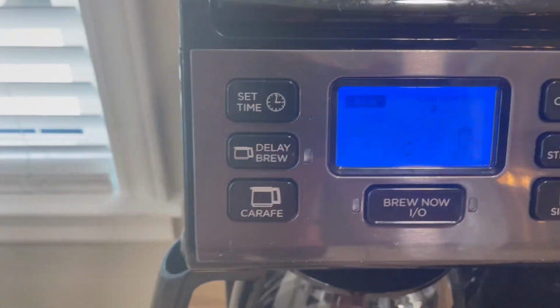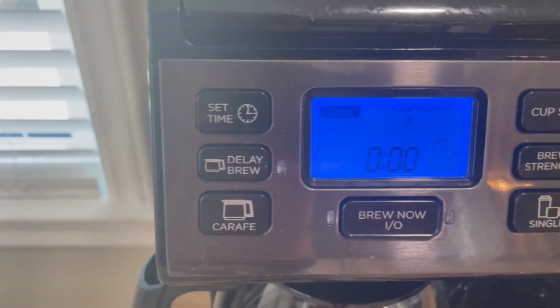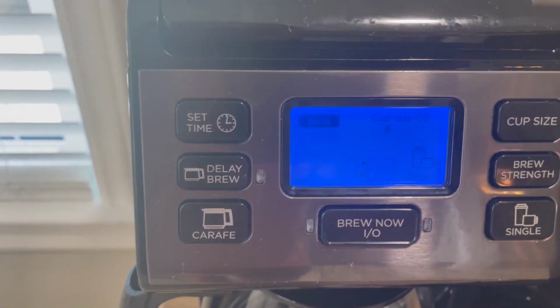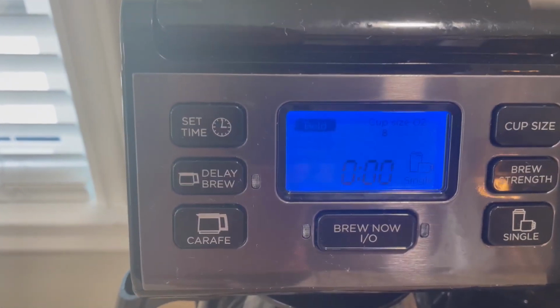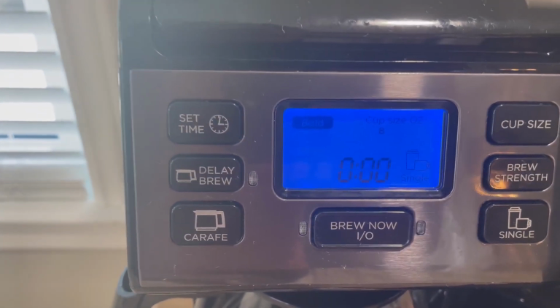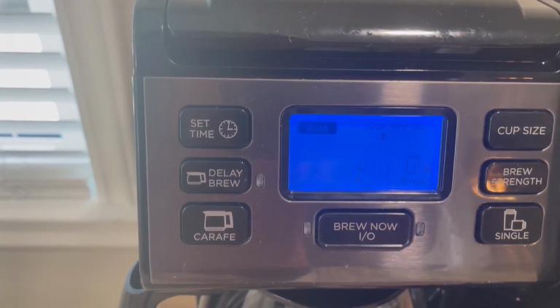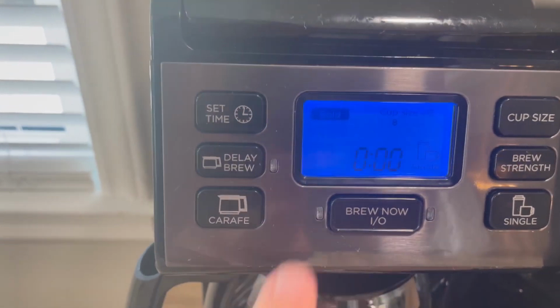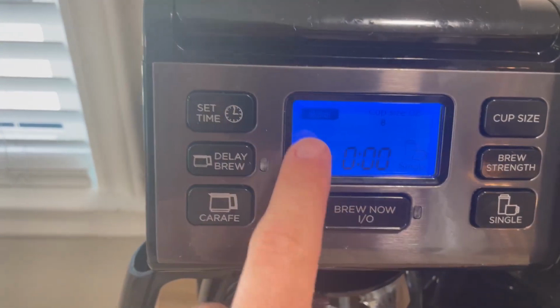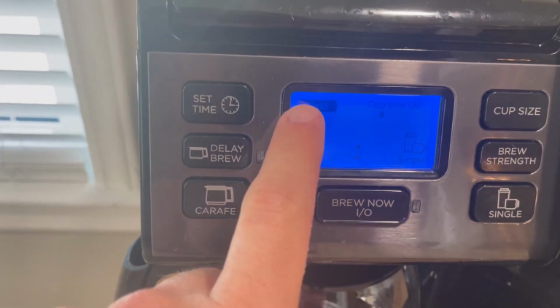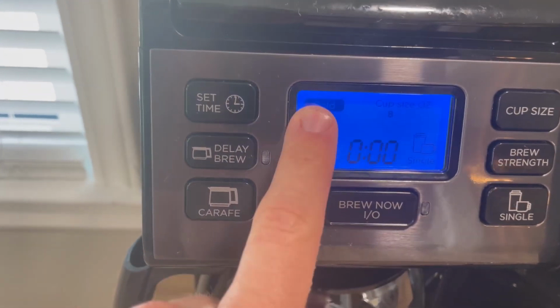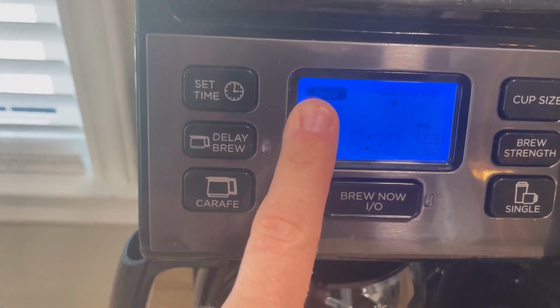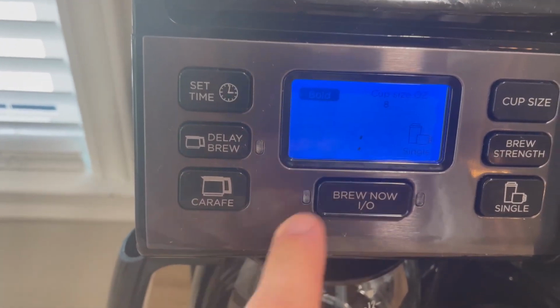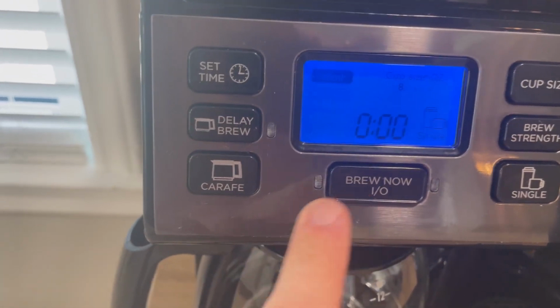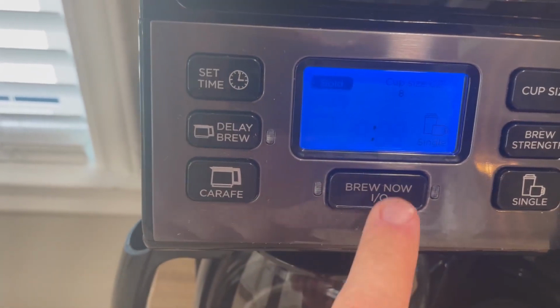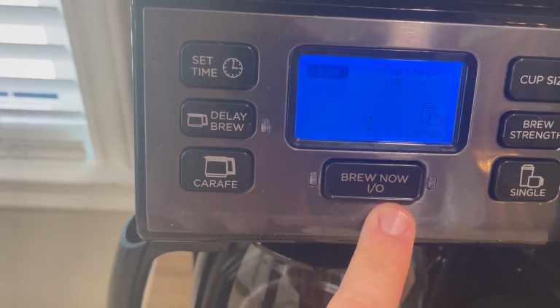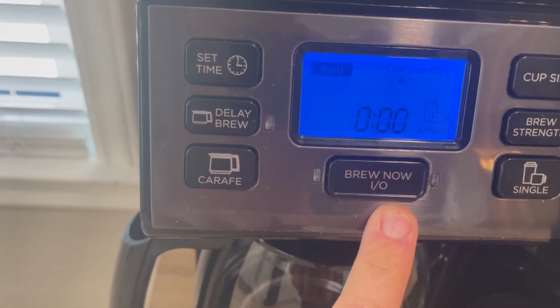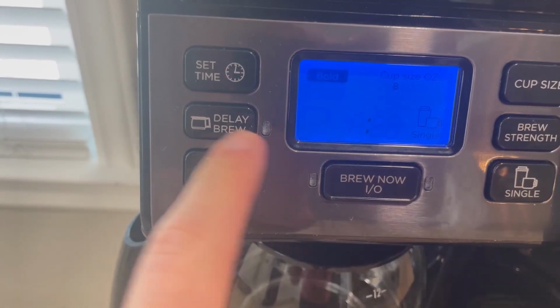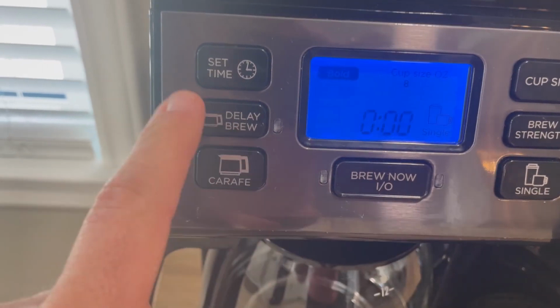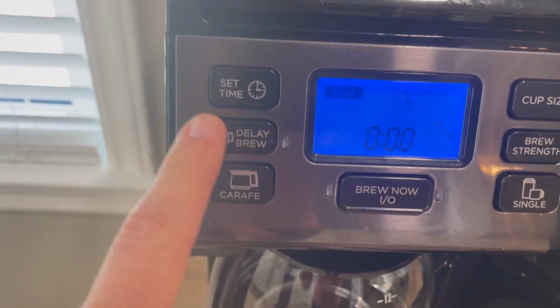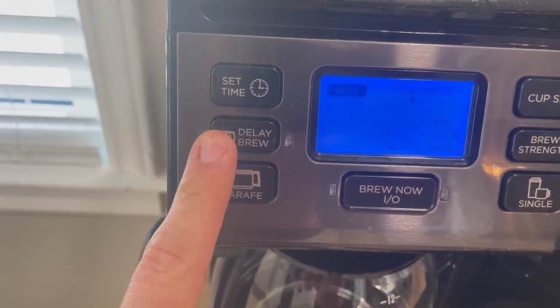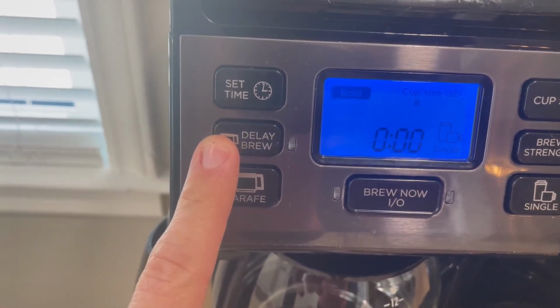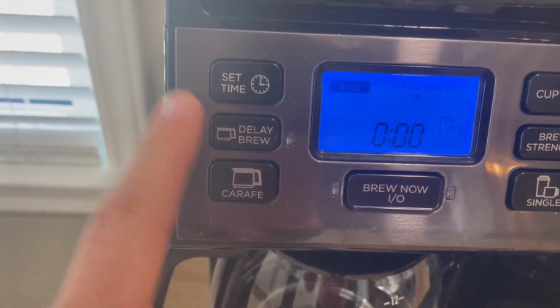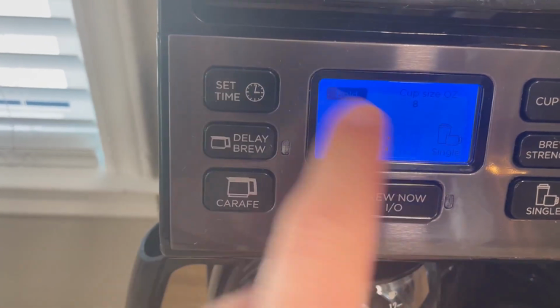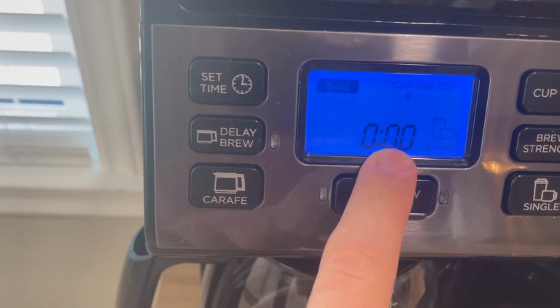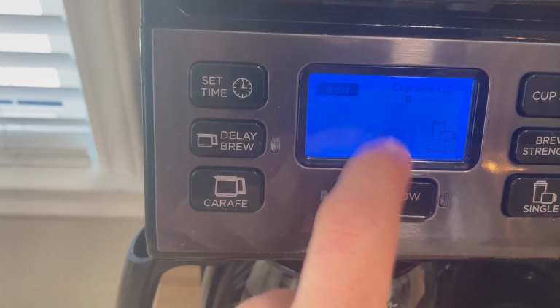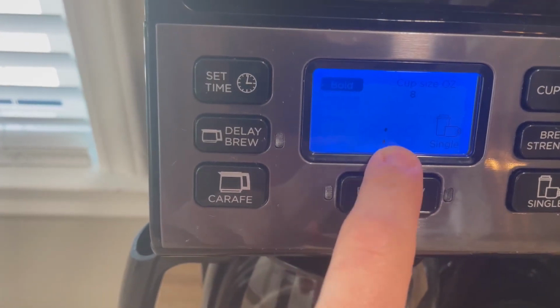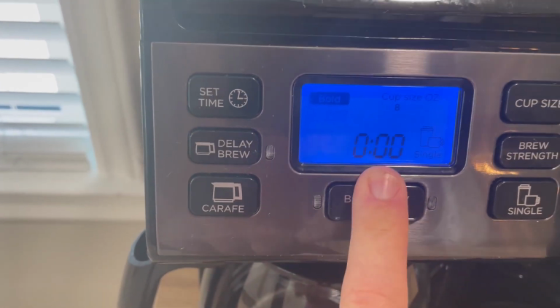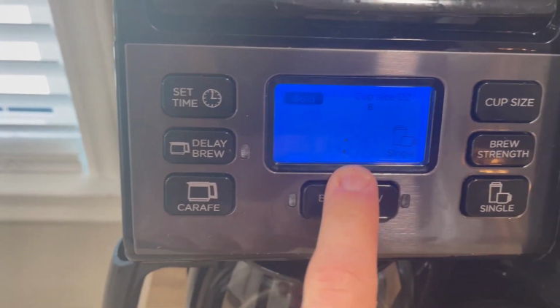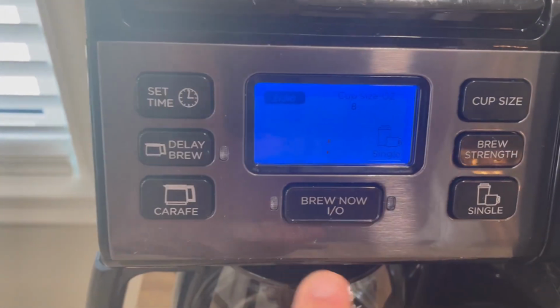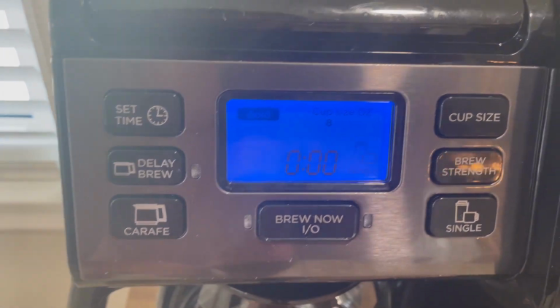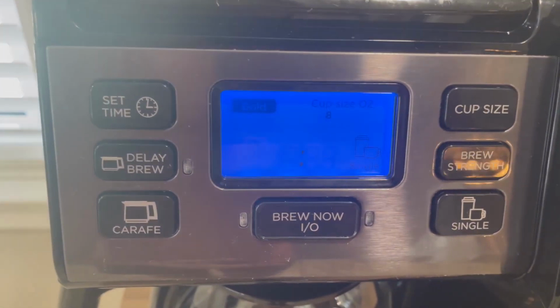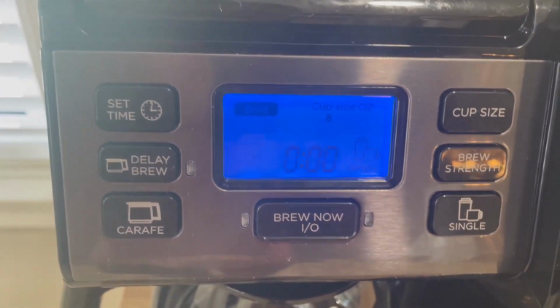On here you've got a bunch of different options — you can do bold, you can either brew now or you can also delay the brew, you can set the time, so it does have a clock on here which I don't currently have set.